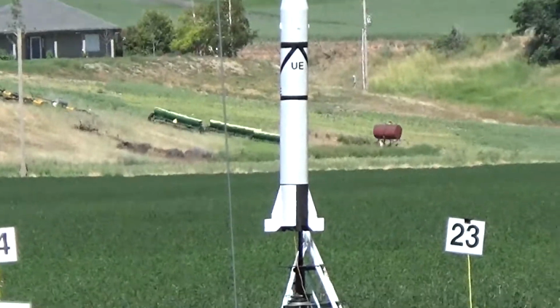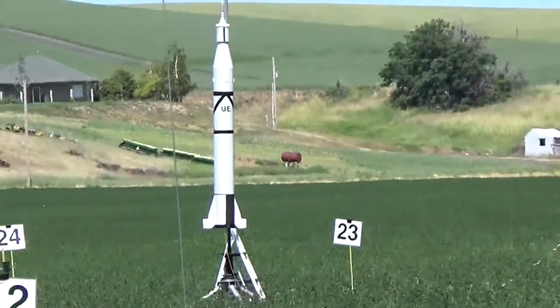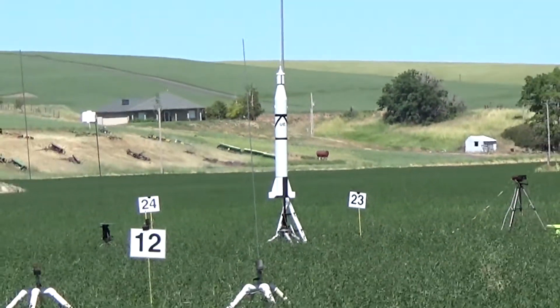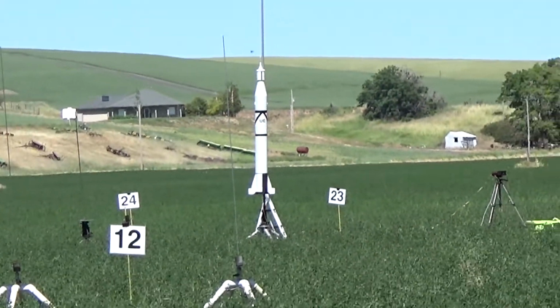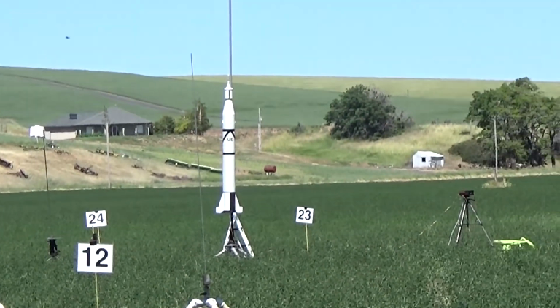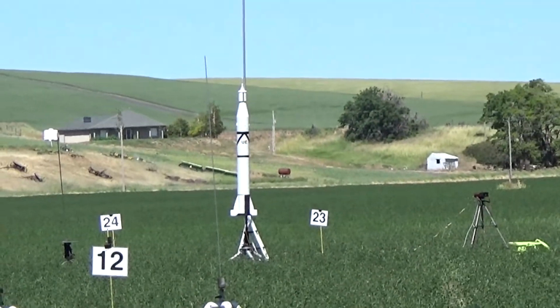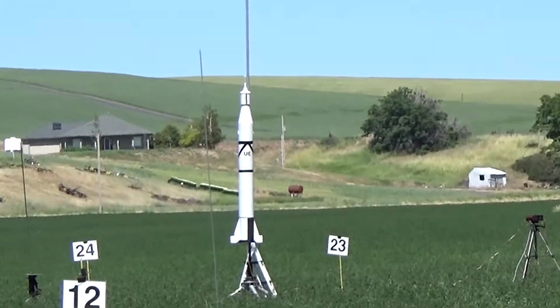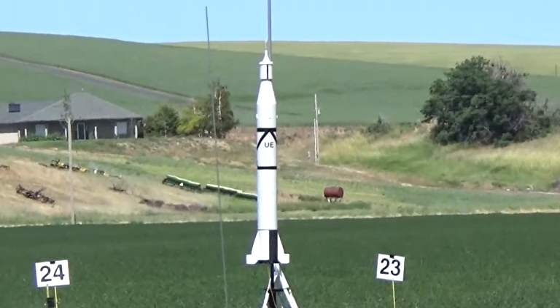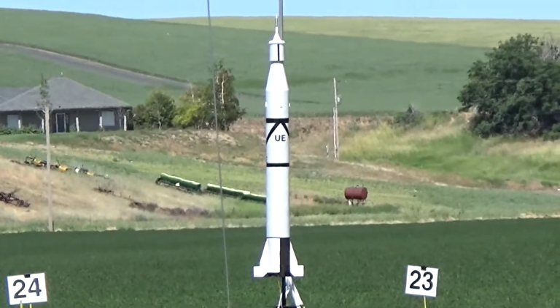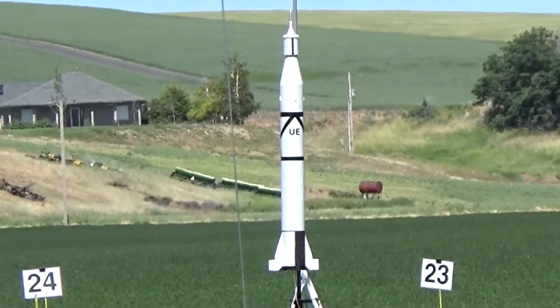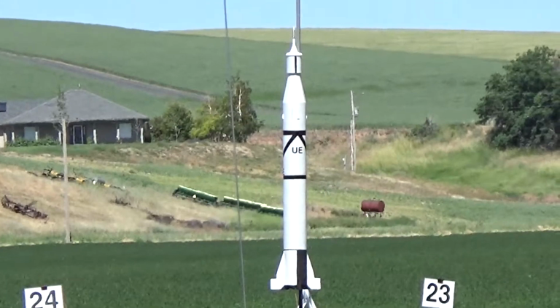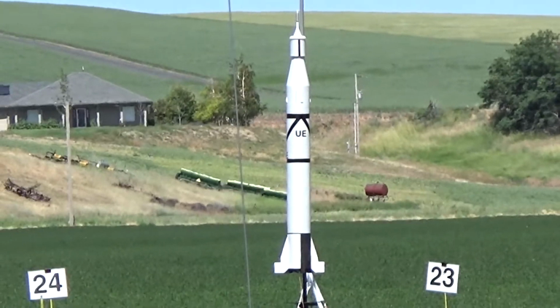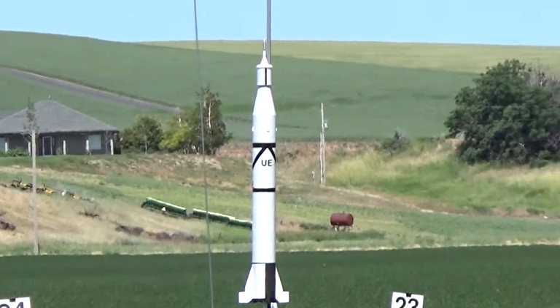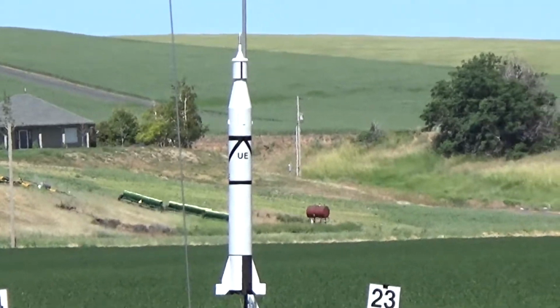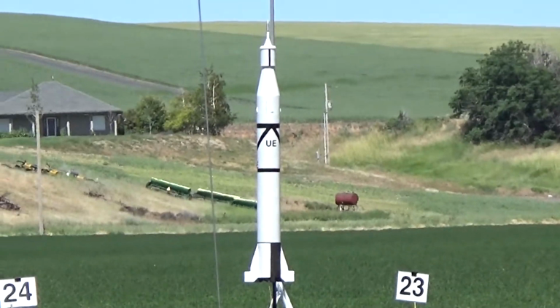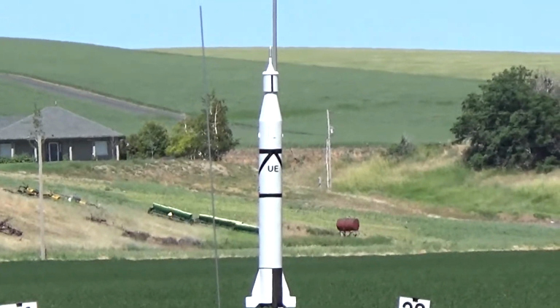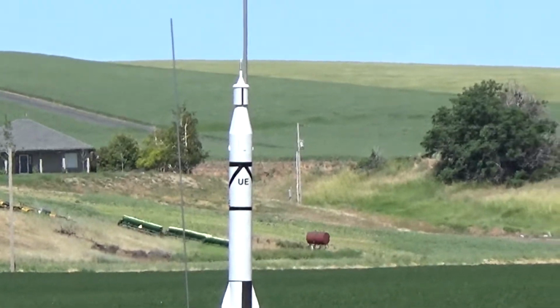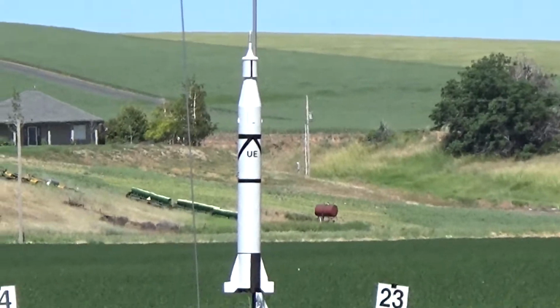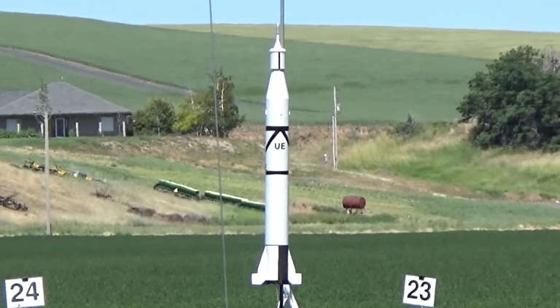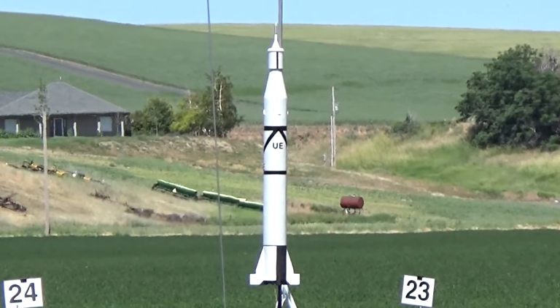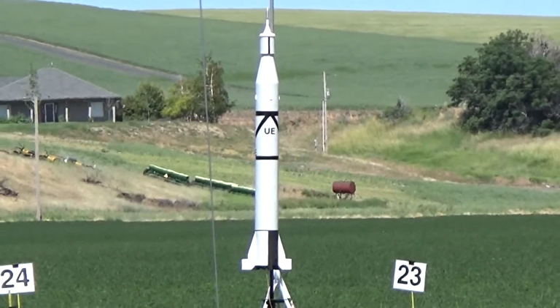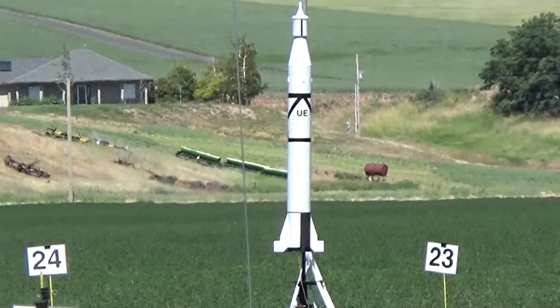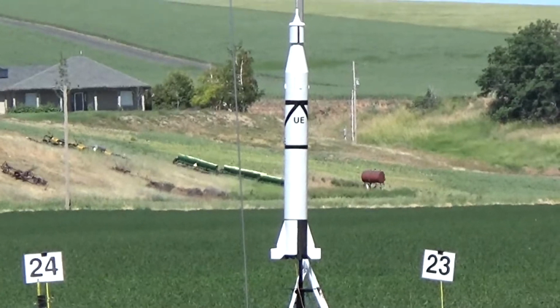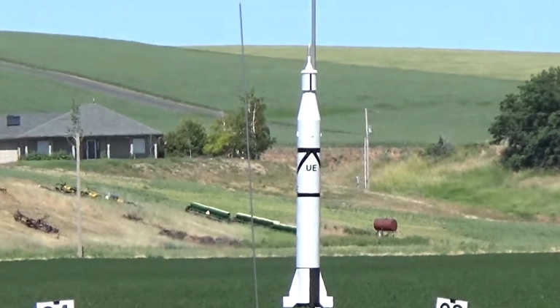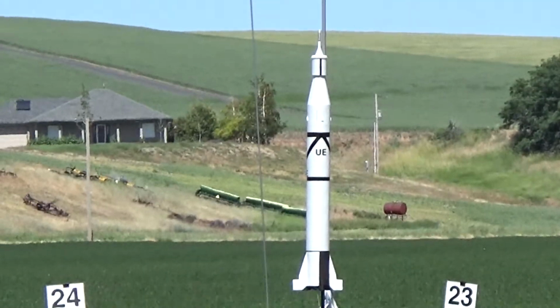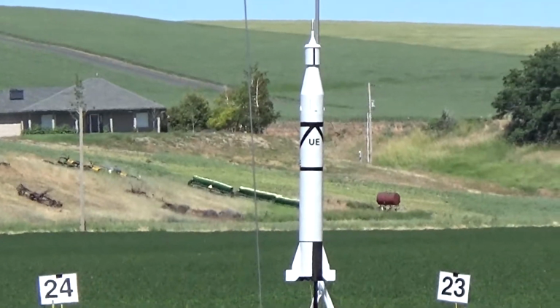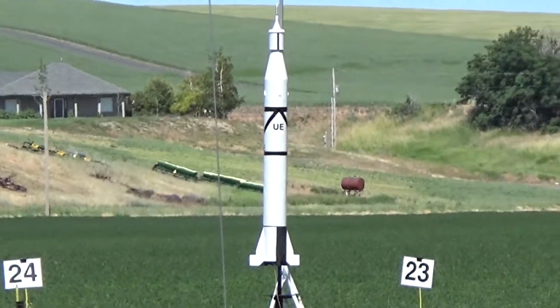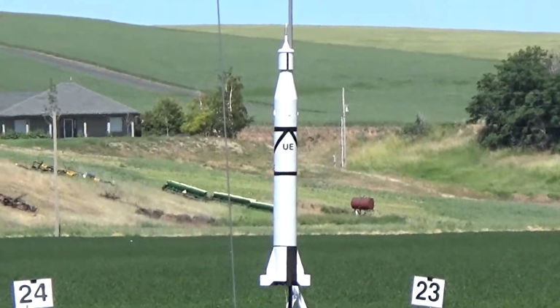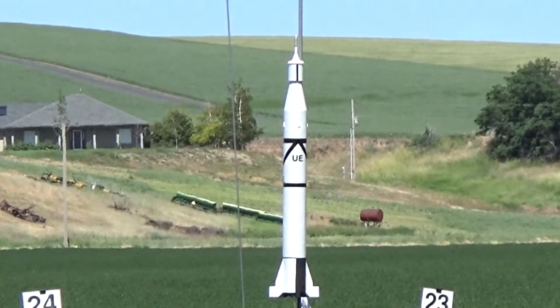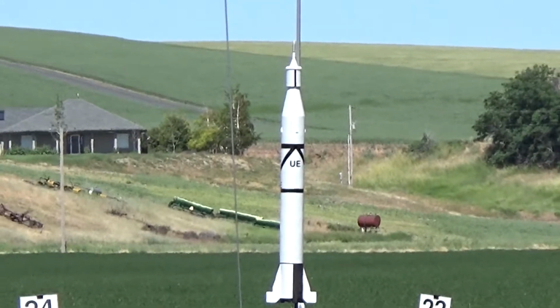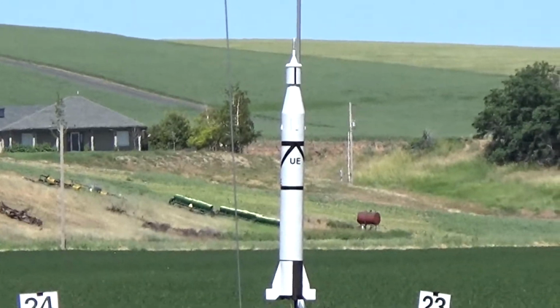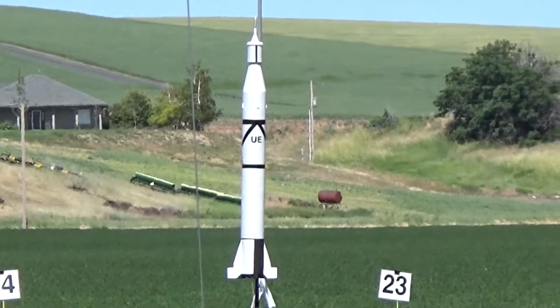This was our first successful satellite launch. It was a Redstone missile booster with a cluster of Sergeant motors, and then another Sergeant motor up on top that had the Explorer satellite.